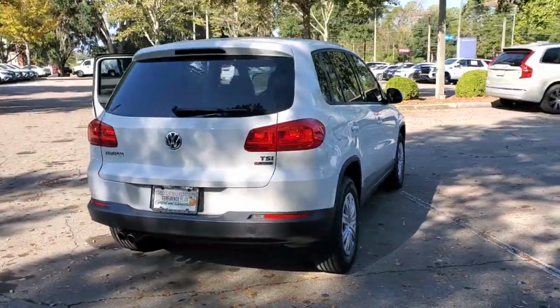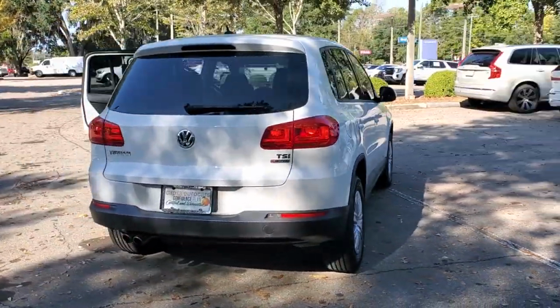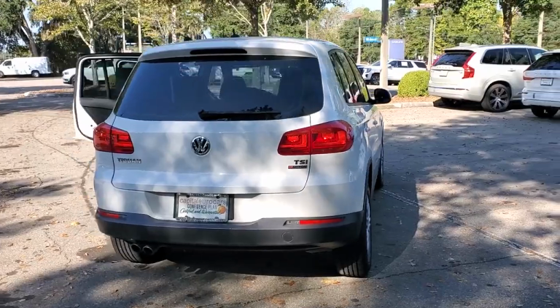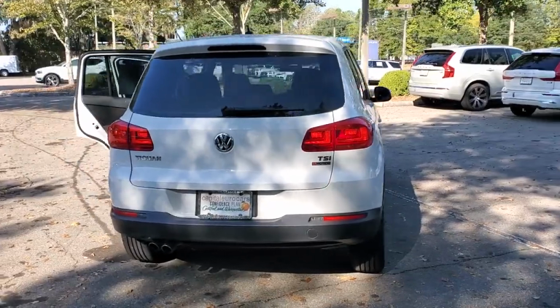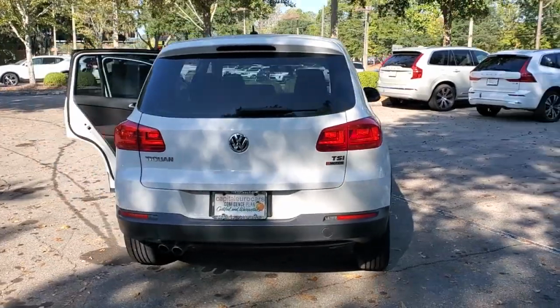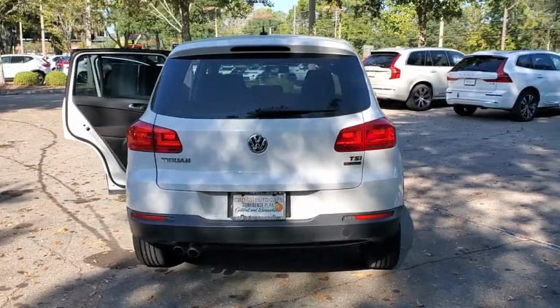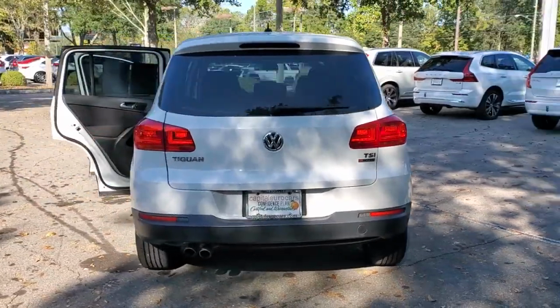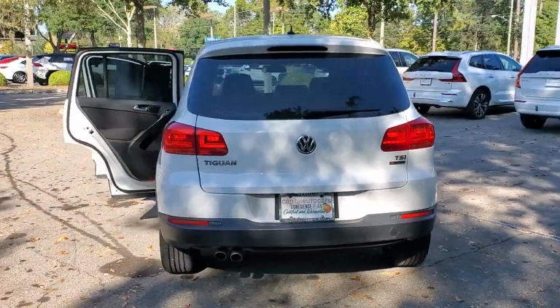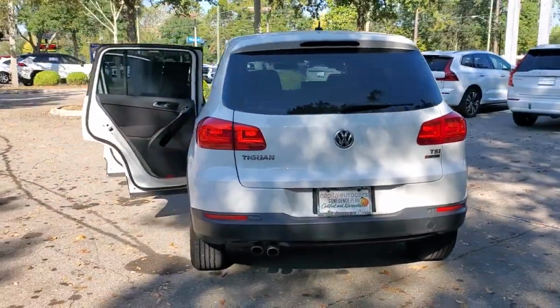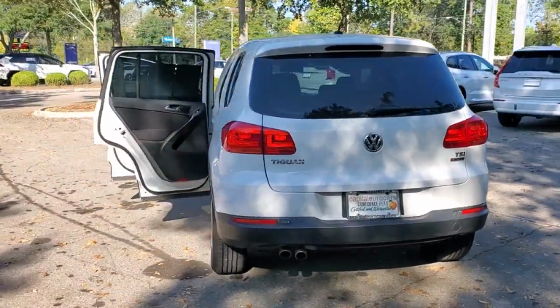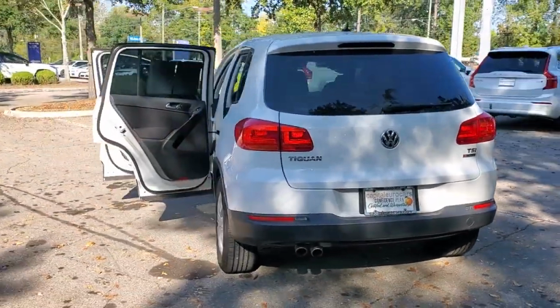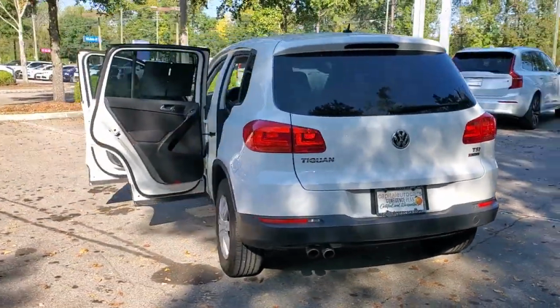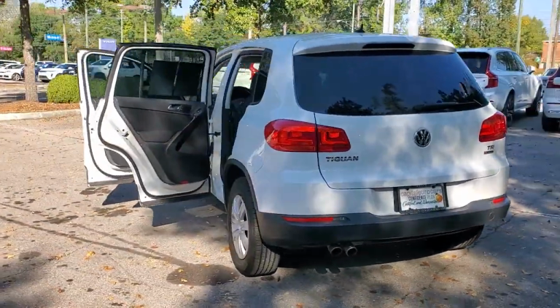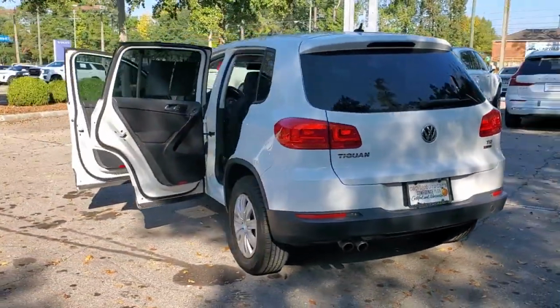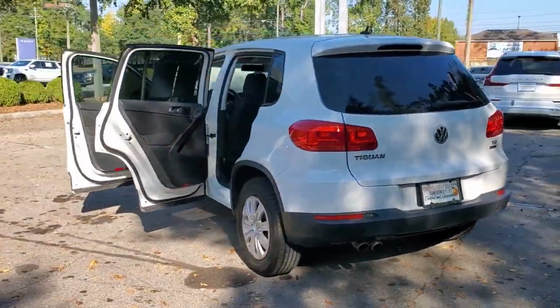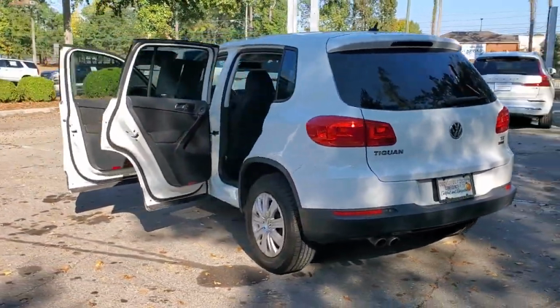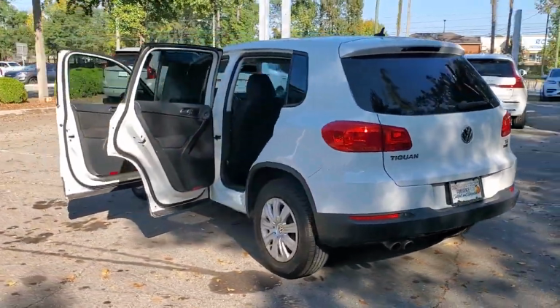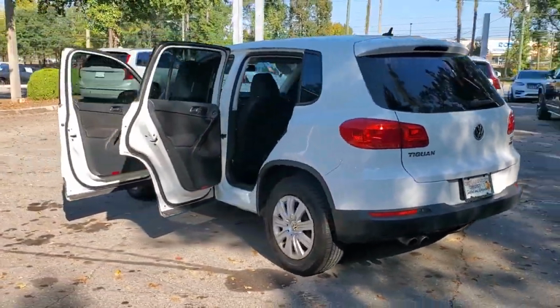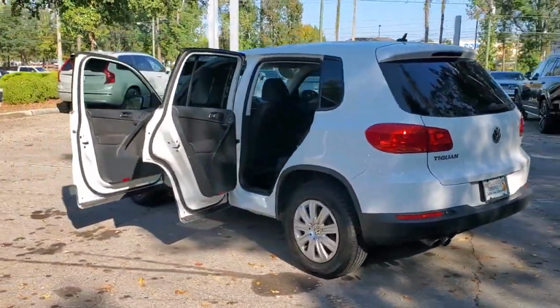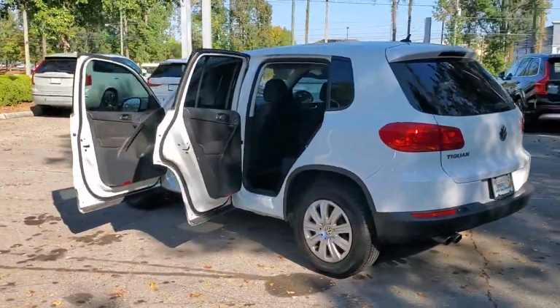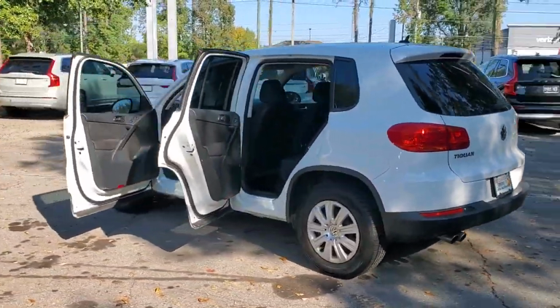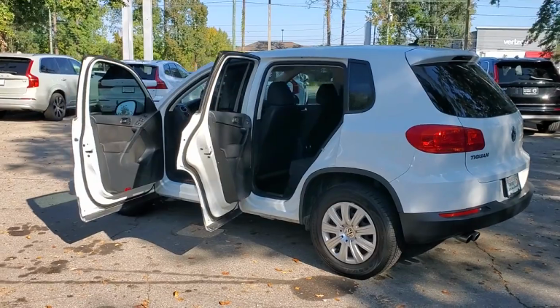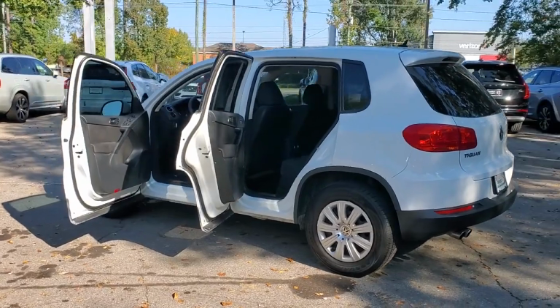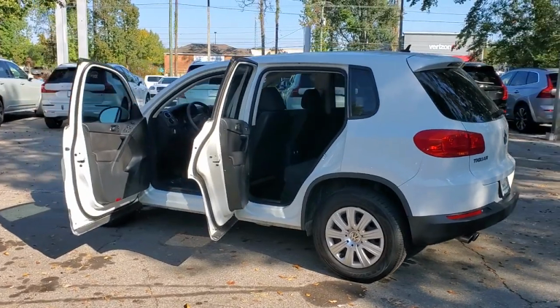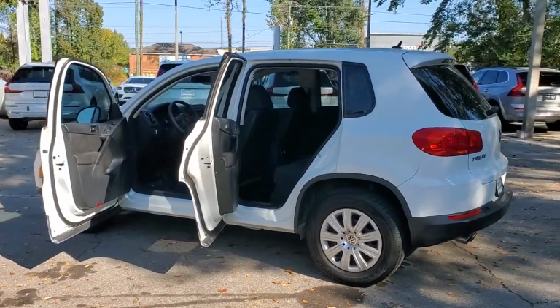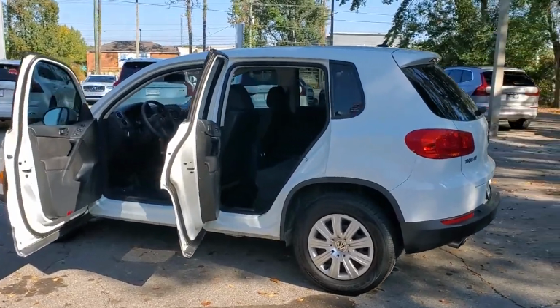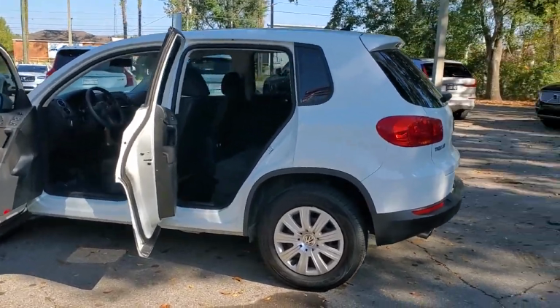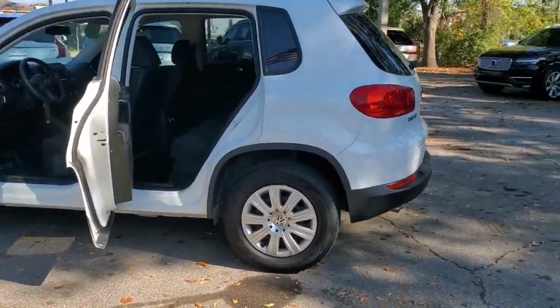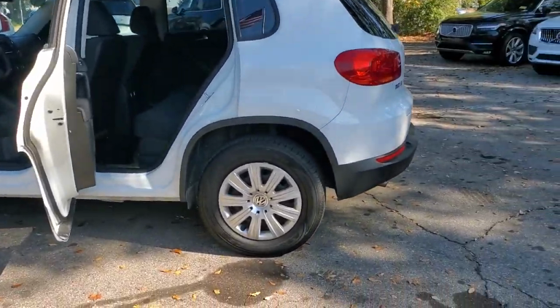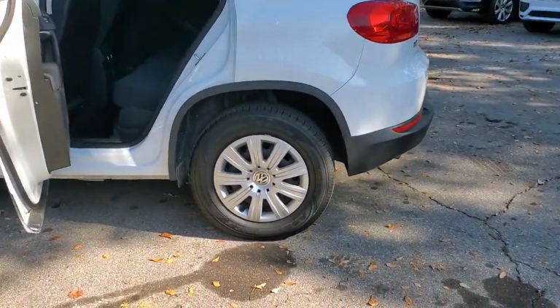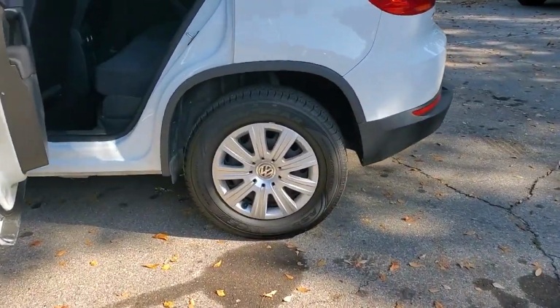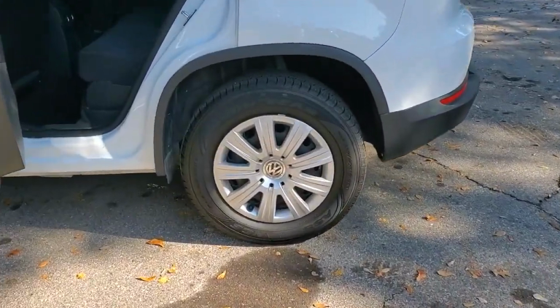Here's a Golf Alltrack that's ready for fun and adventure. All-wheel drive, an upscale cabin, and brisk acceleration help you make the most of every excursion.